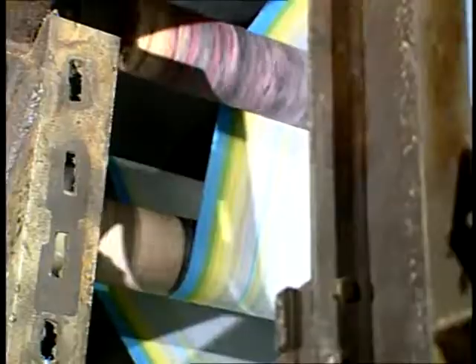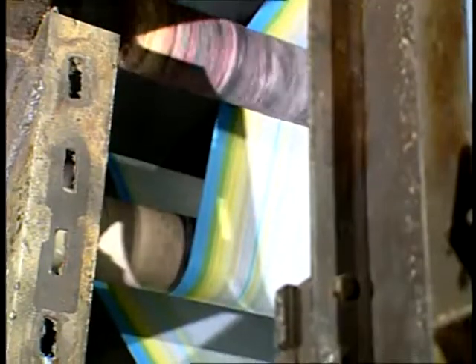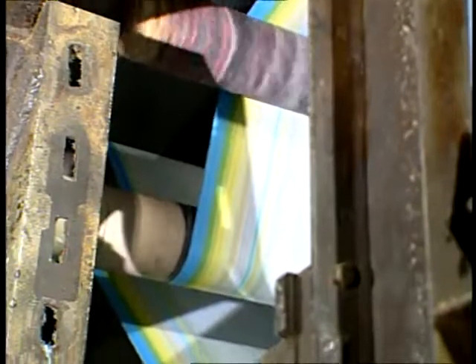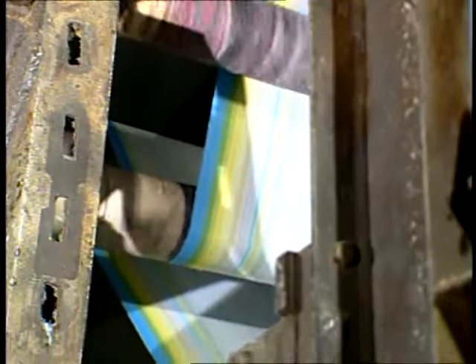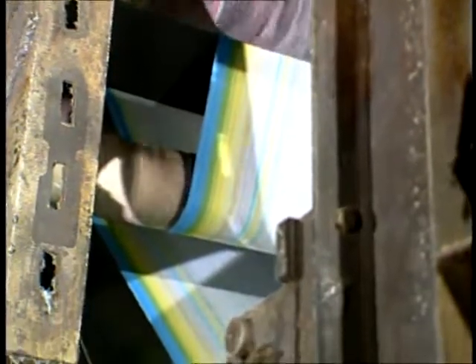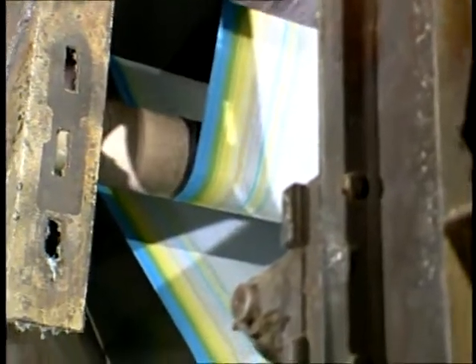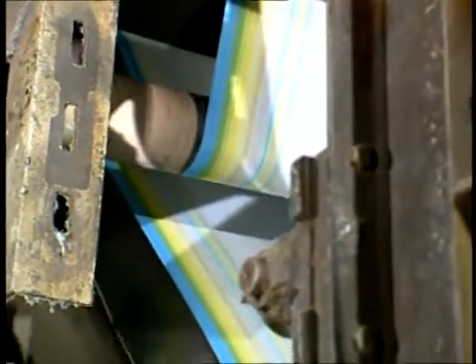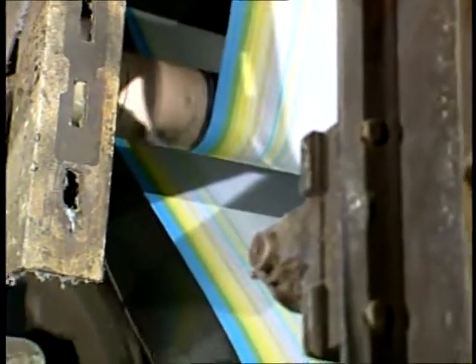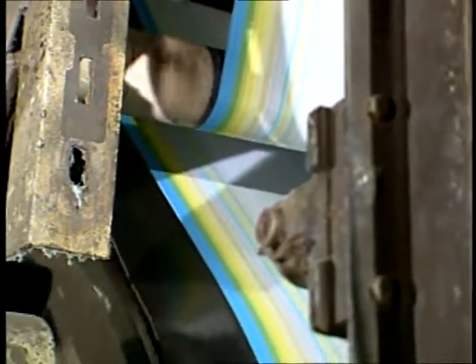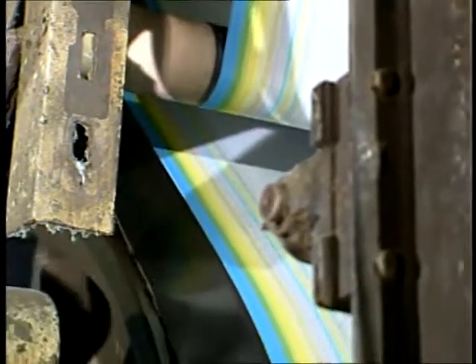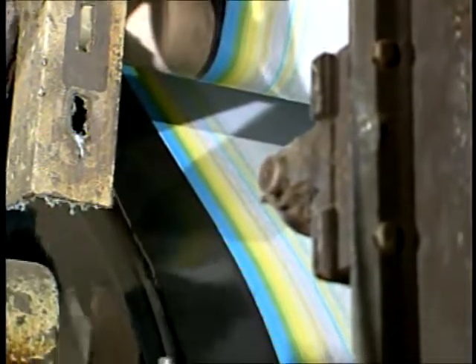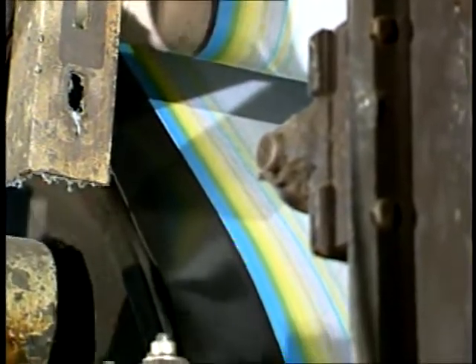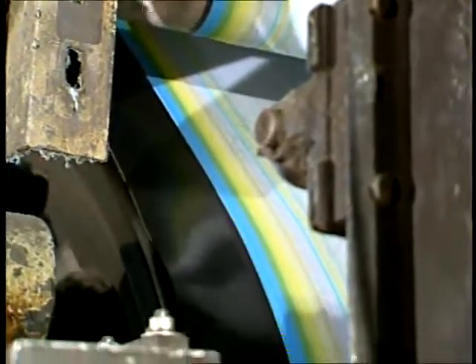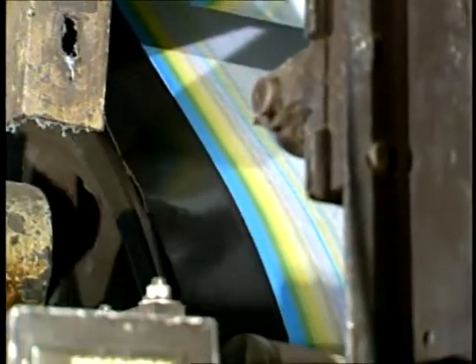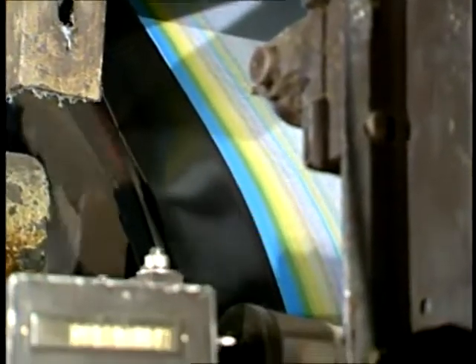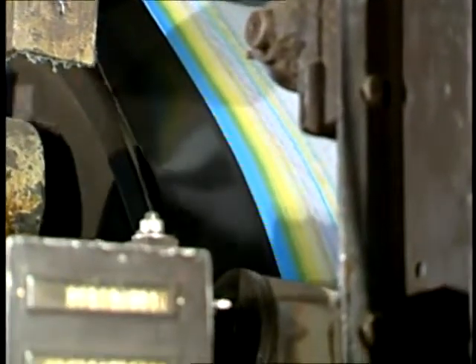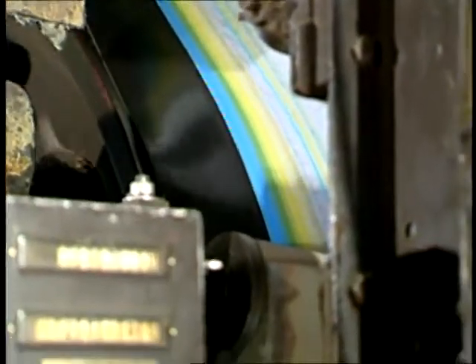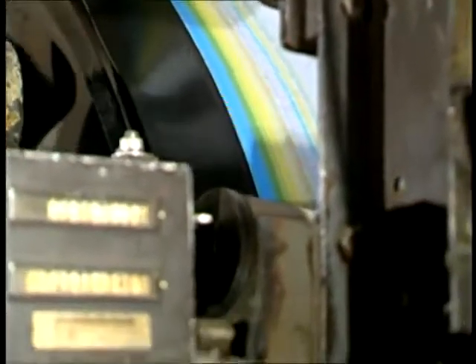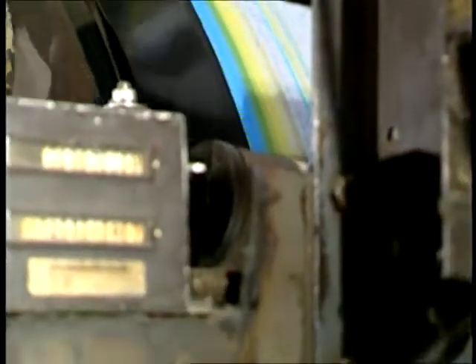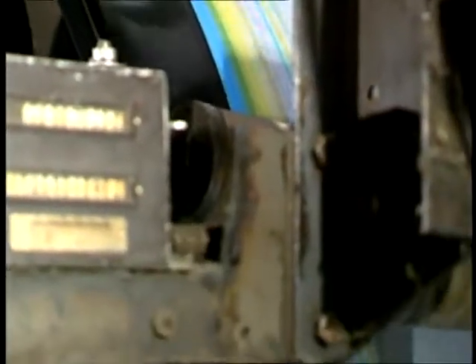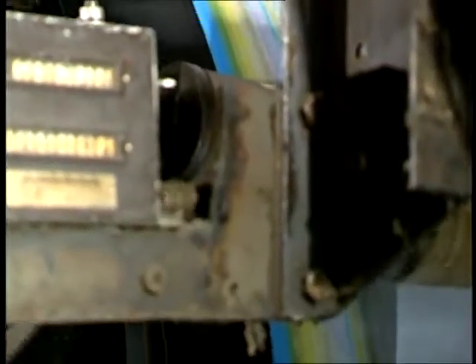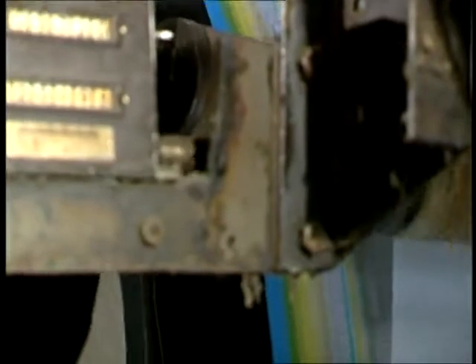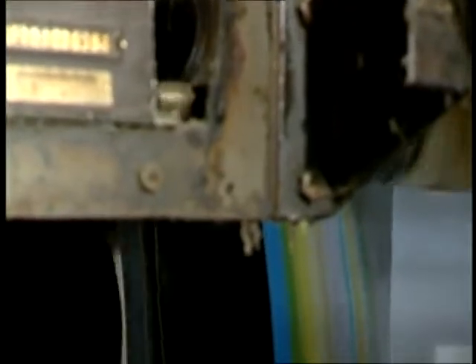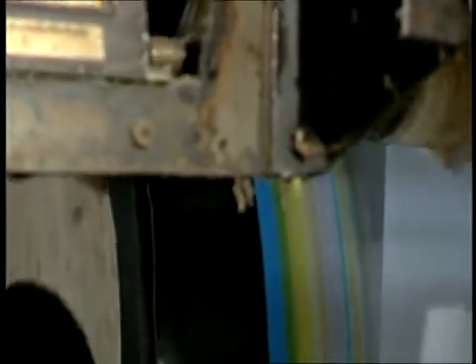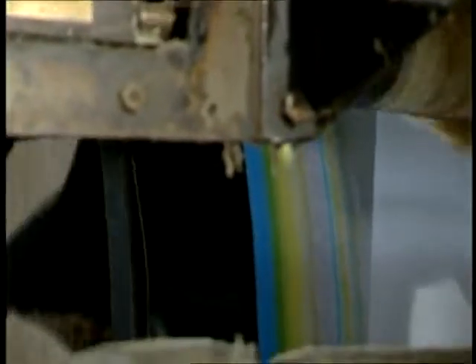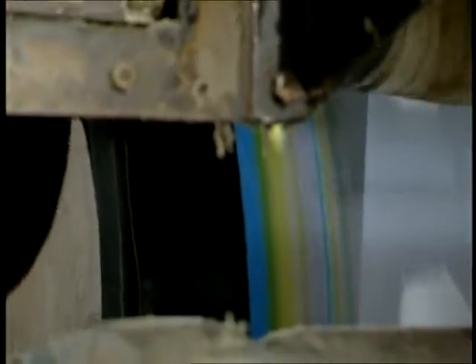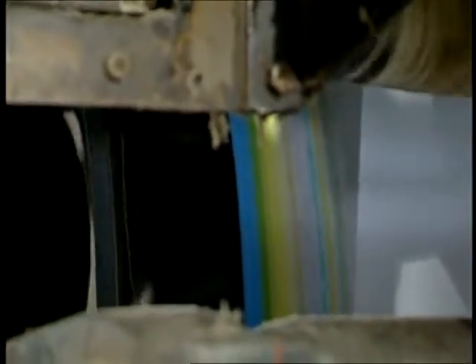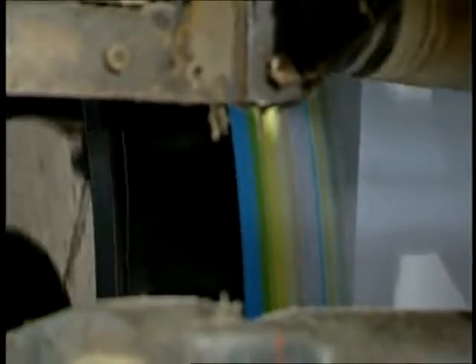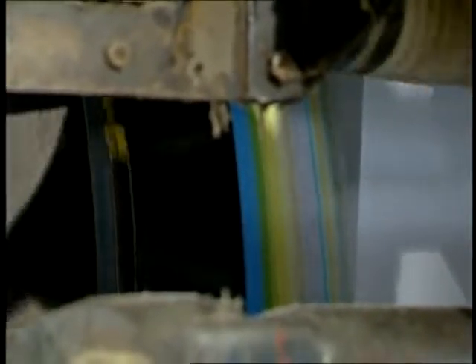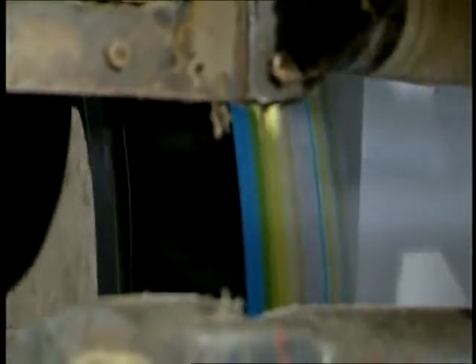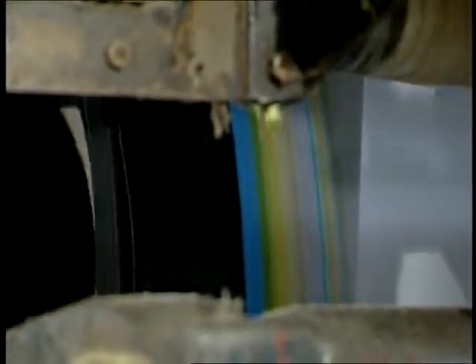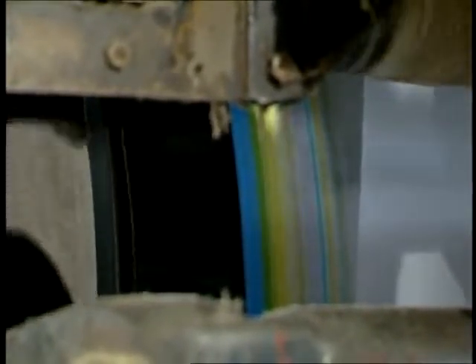The print cloth is fed into the machine, backed by a gray fabric to absorb print paste flow-through. A cushioning print blanket backs the gray fabric. The gray fabric and the print blanket are washed, dried, and reused.